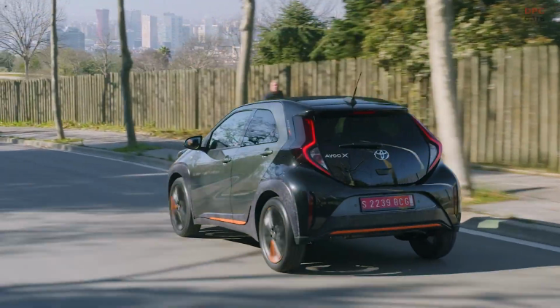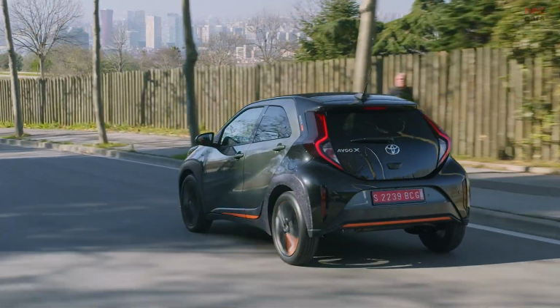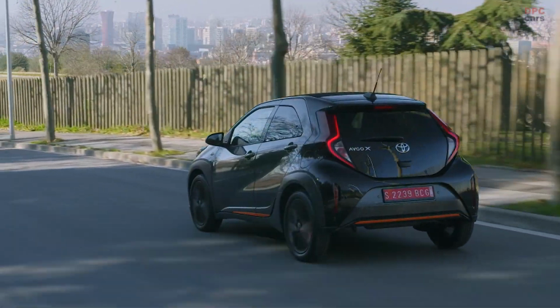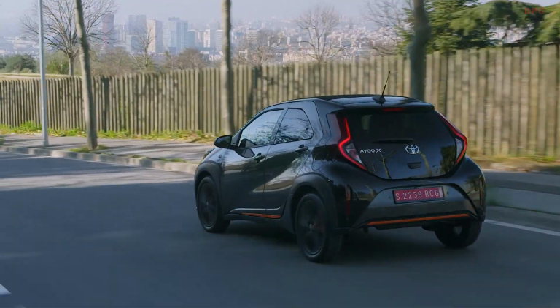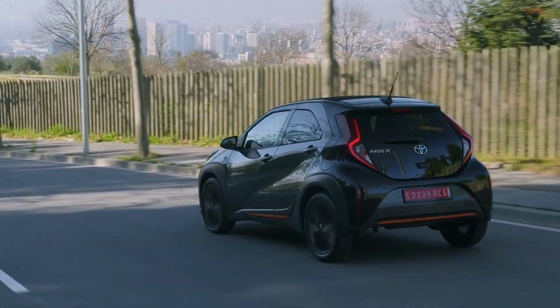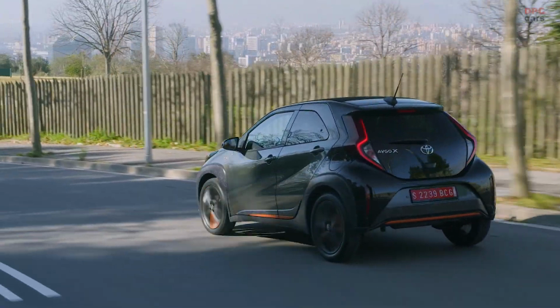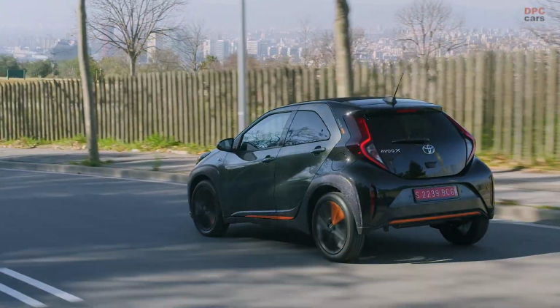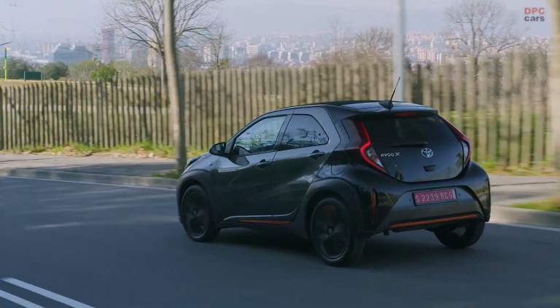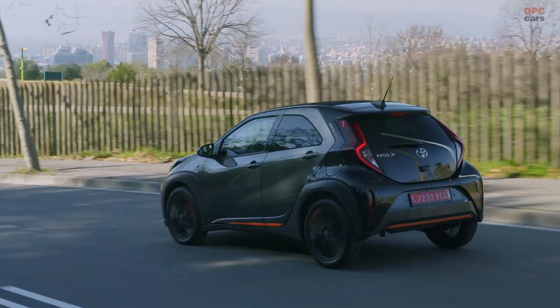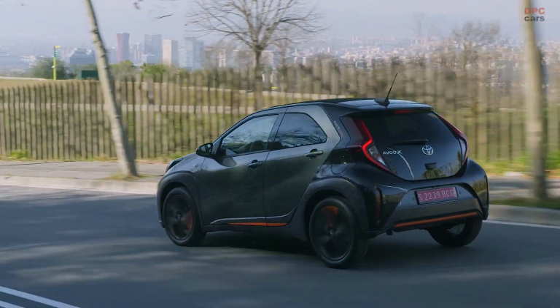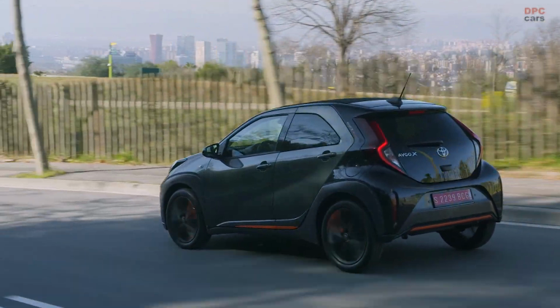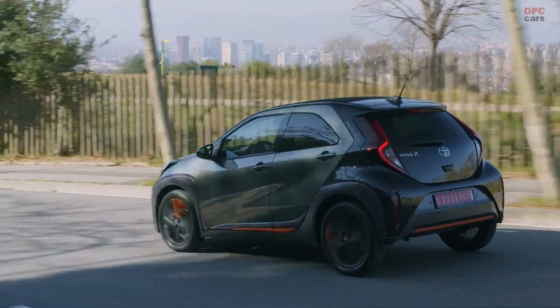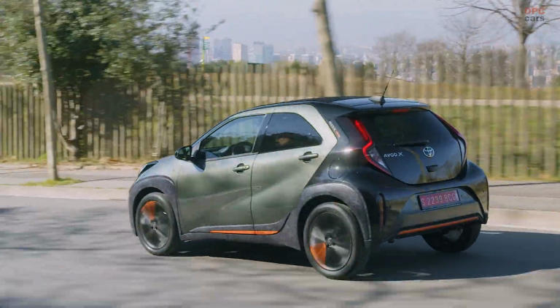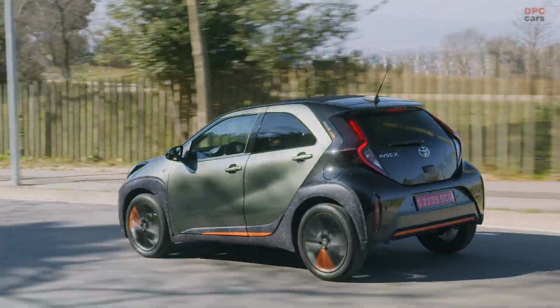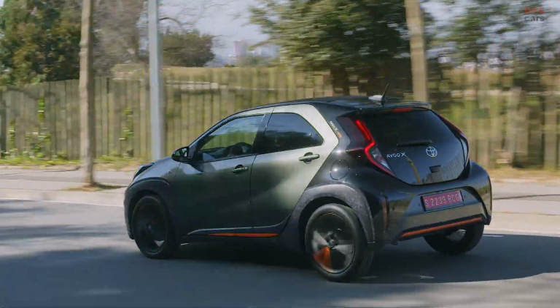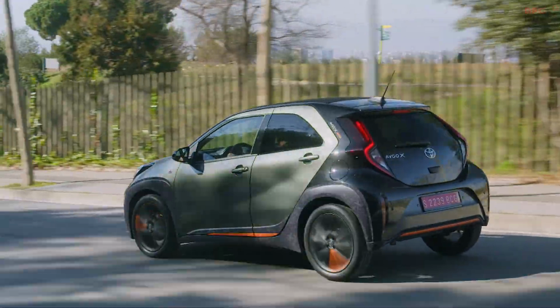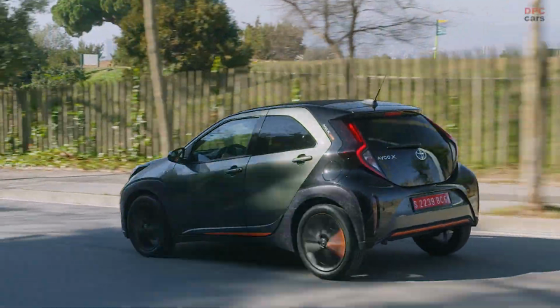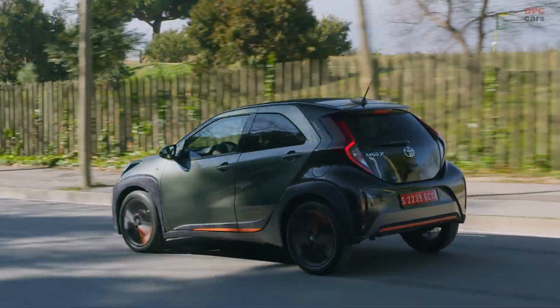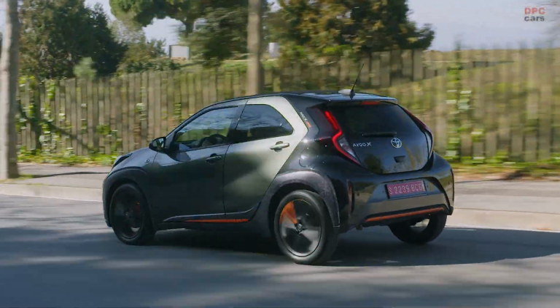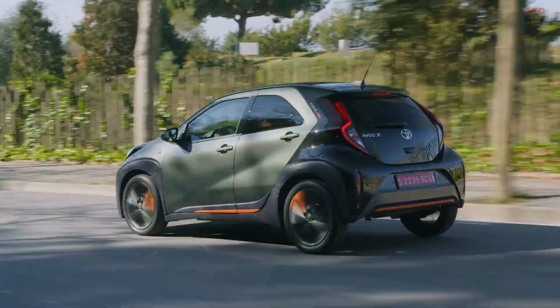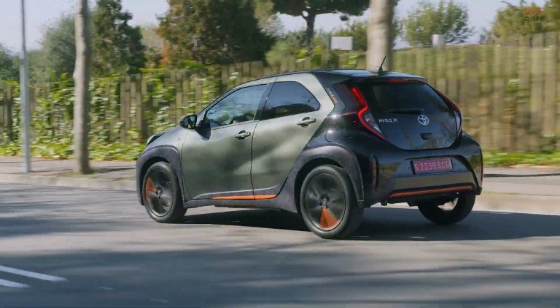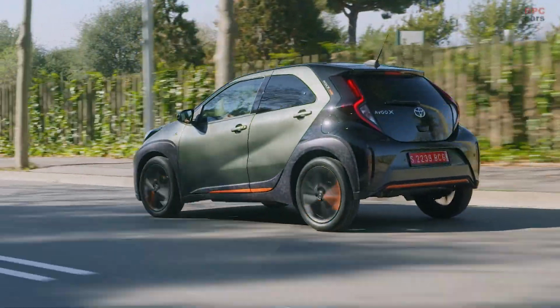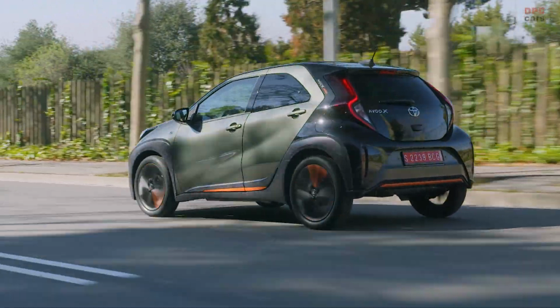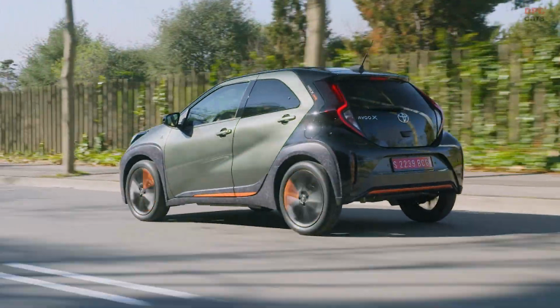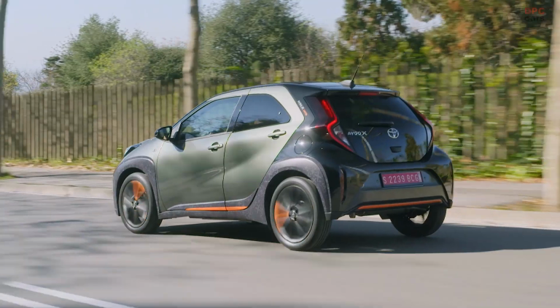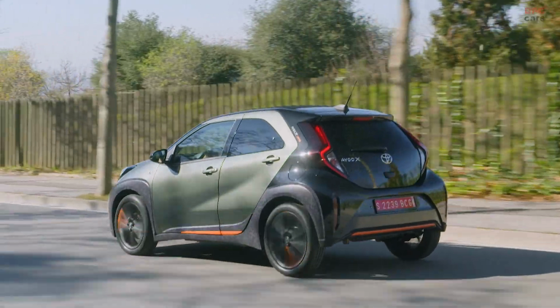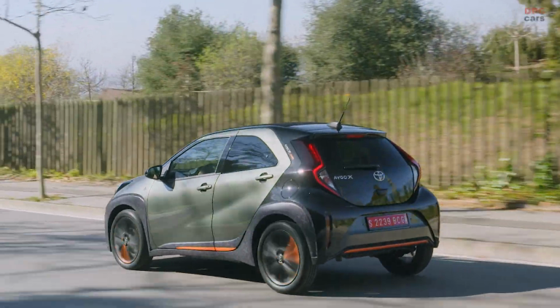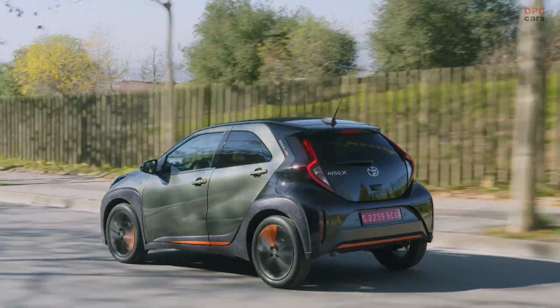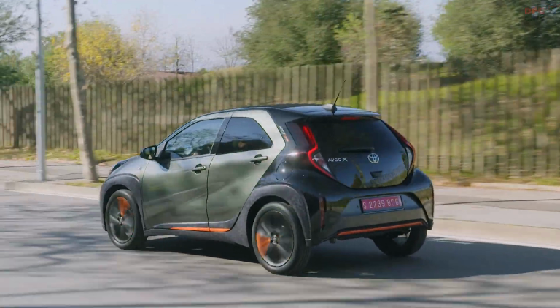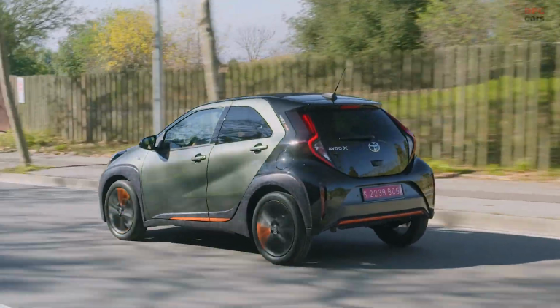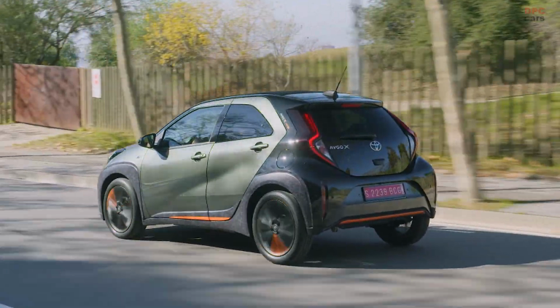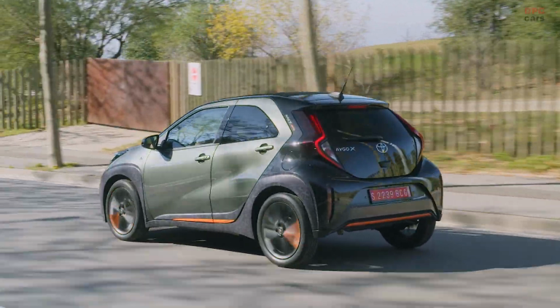Depending on trim level and equipment, the iGO Cross tips the scales at 940 to 1,015 kilograms. Being a featherweight, it sips just 4.7 liters every 100 kilometers.